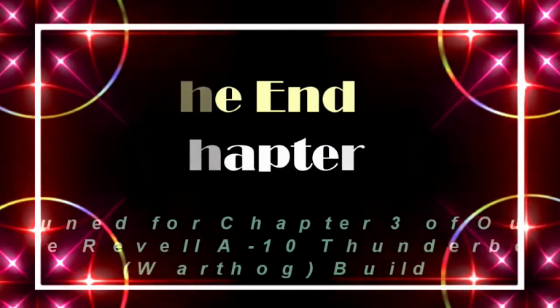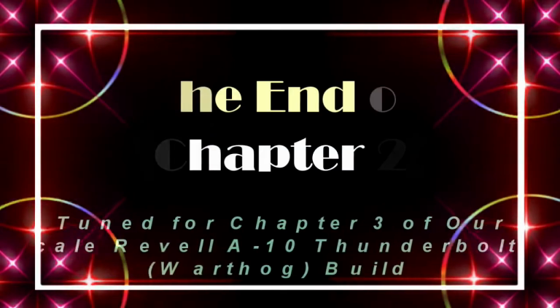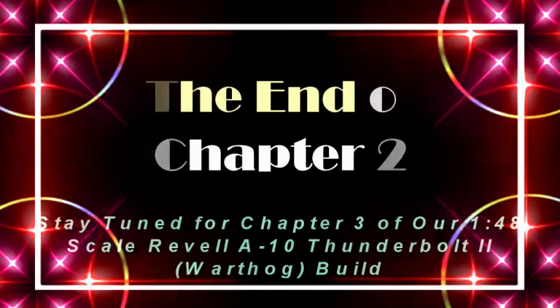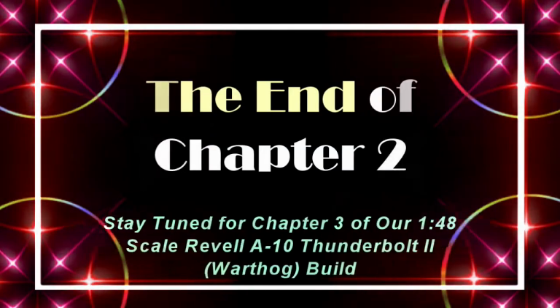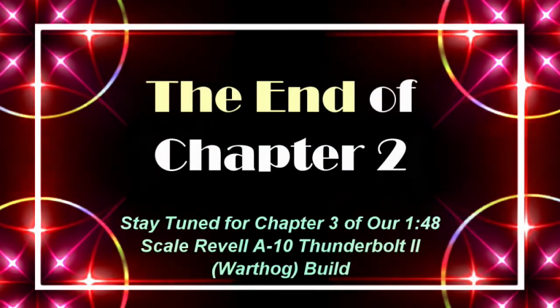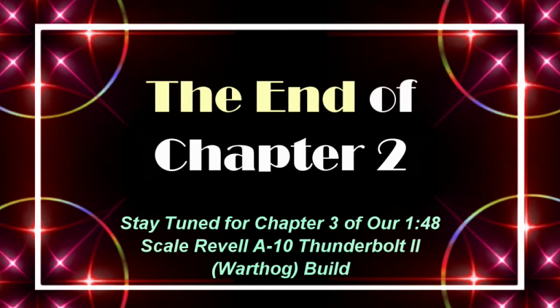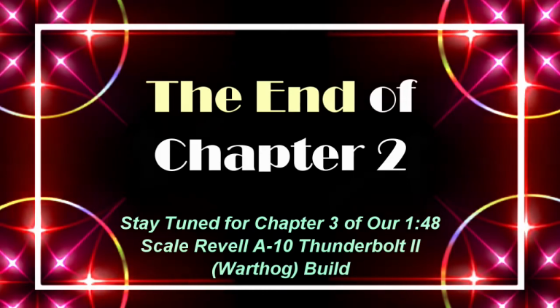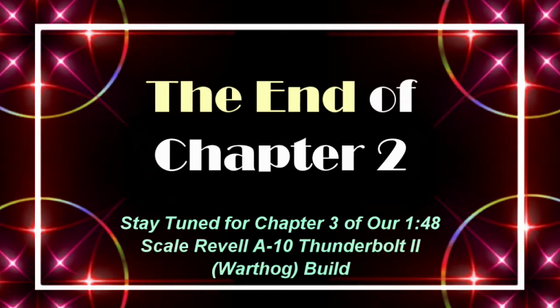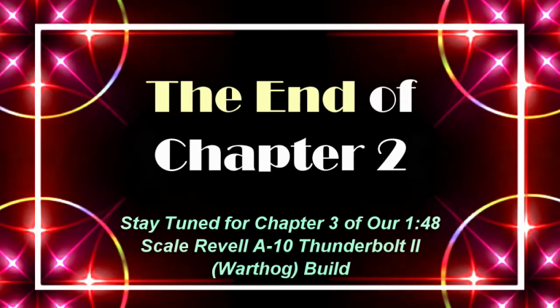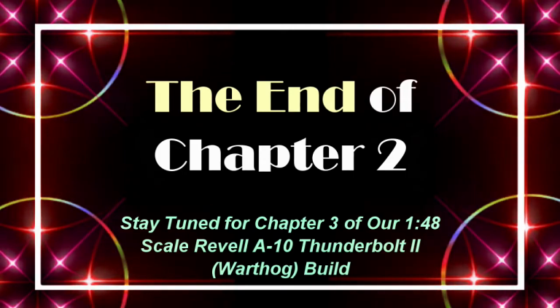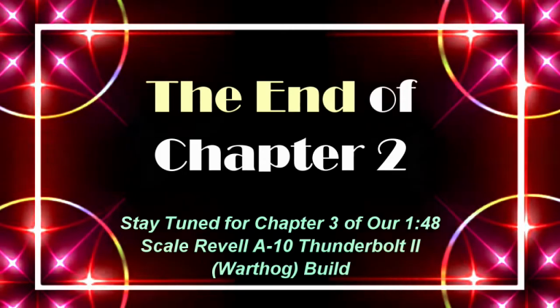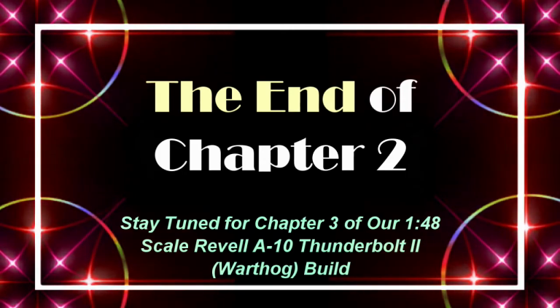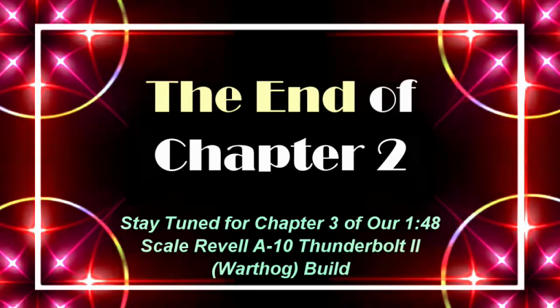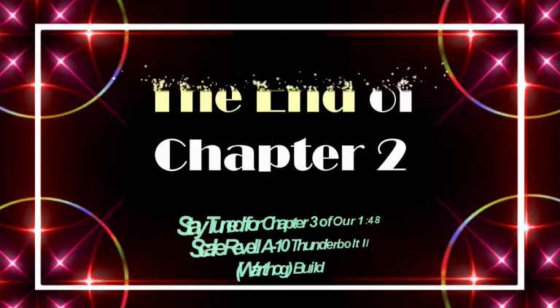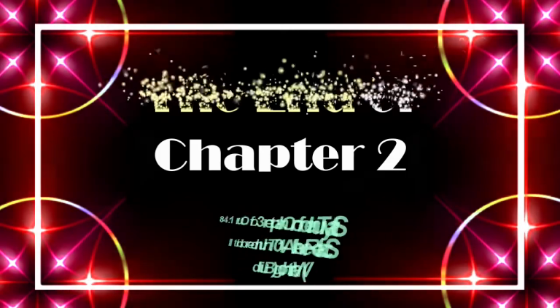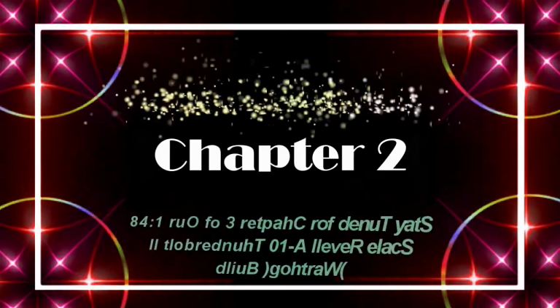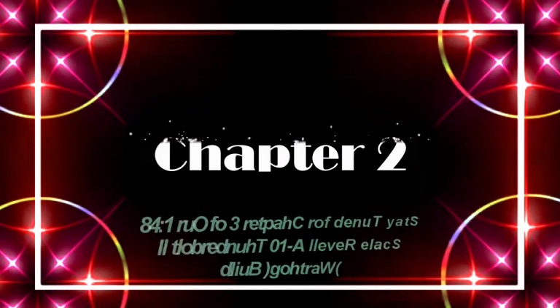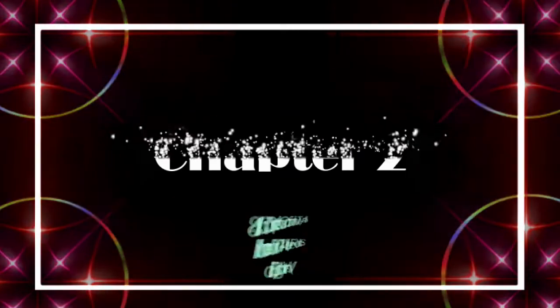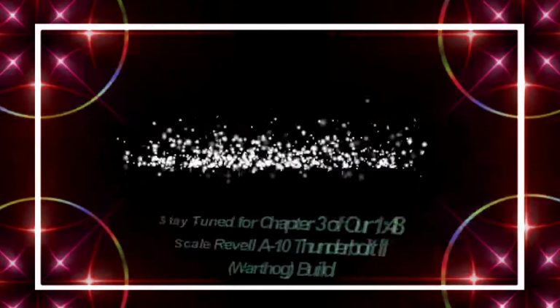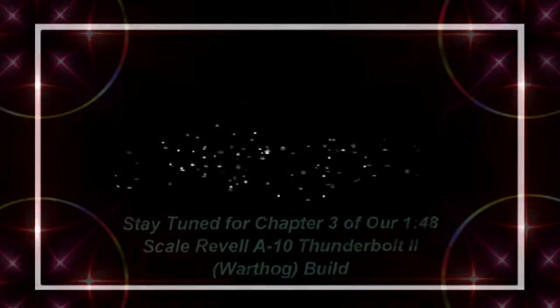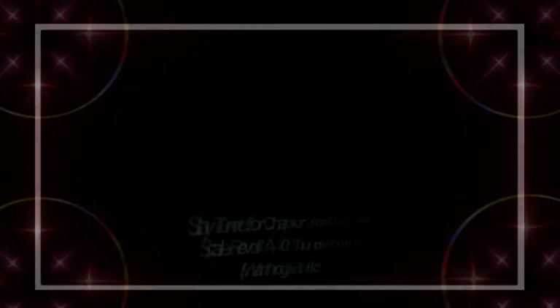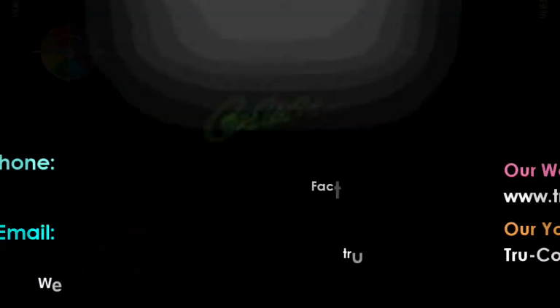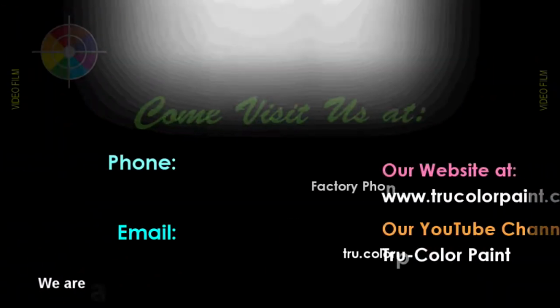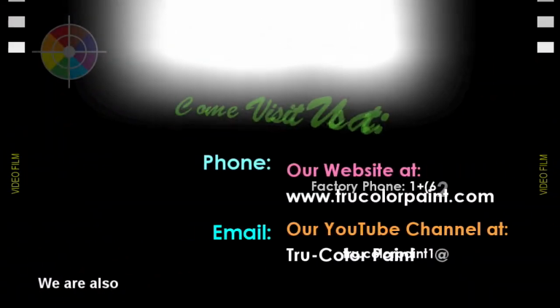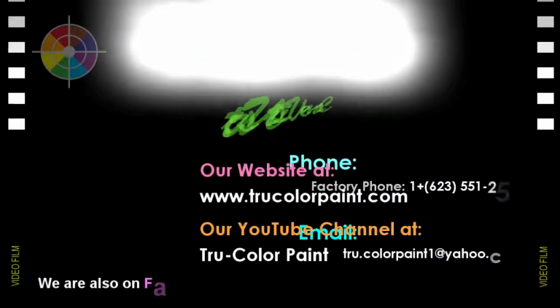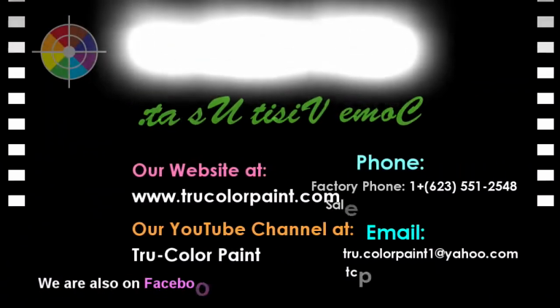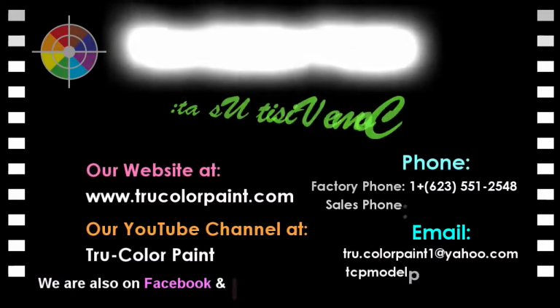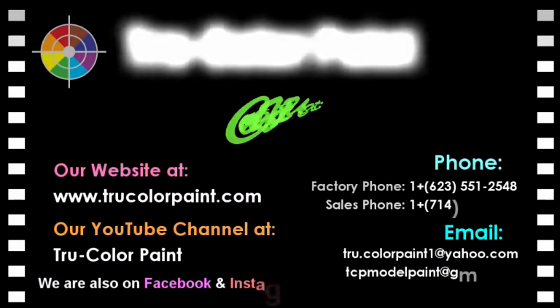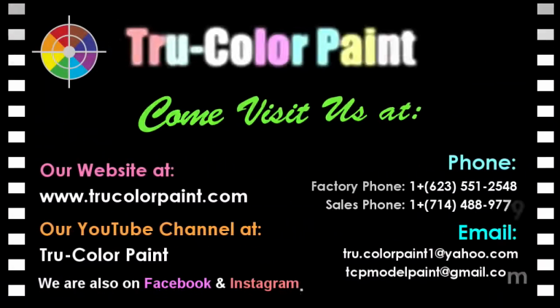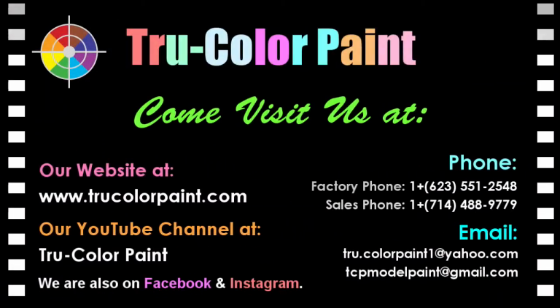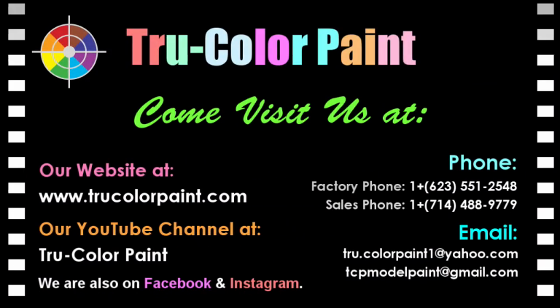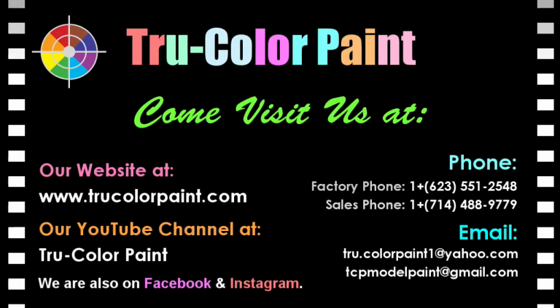If you have any questions about techniques explored in this video or general questions about this build, please post your questions in the comments section below.